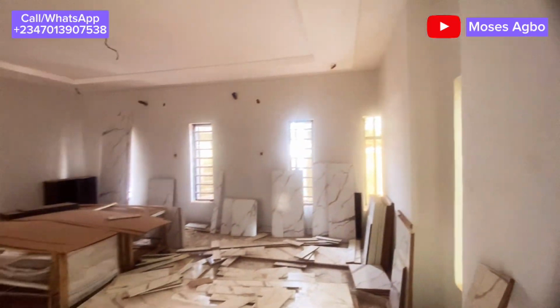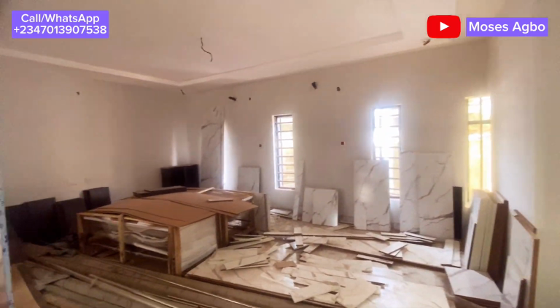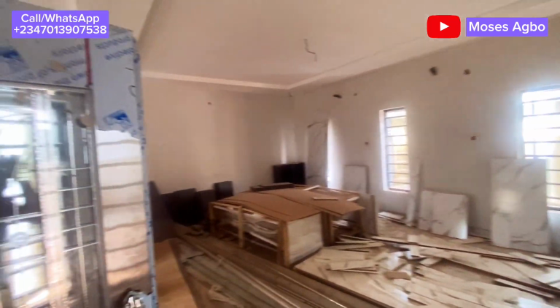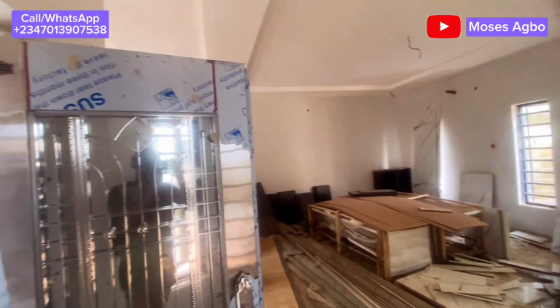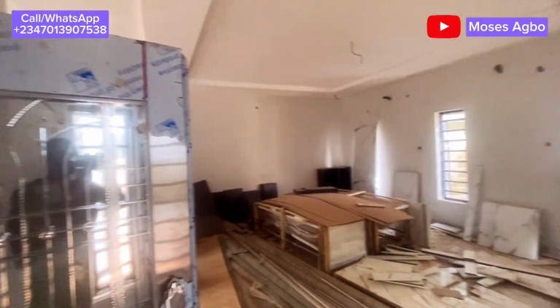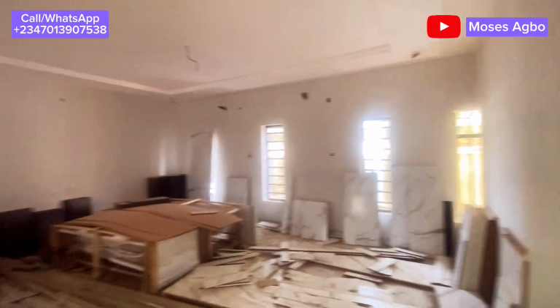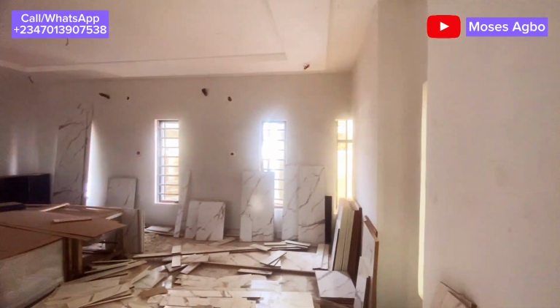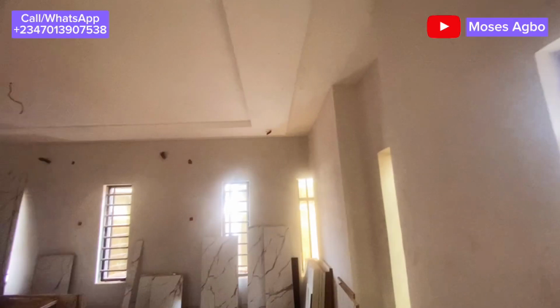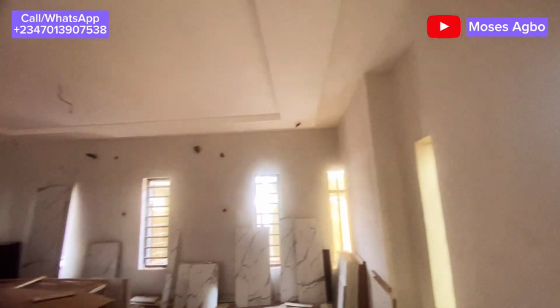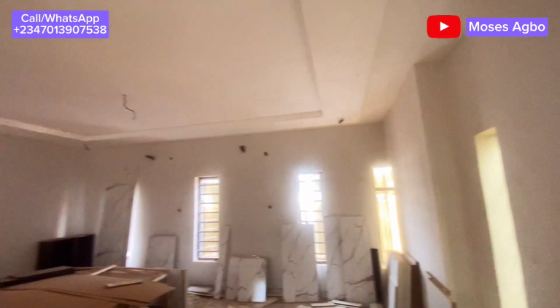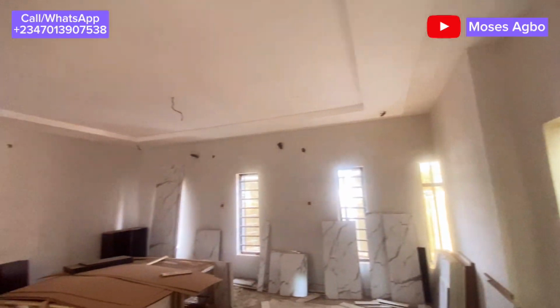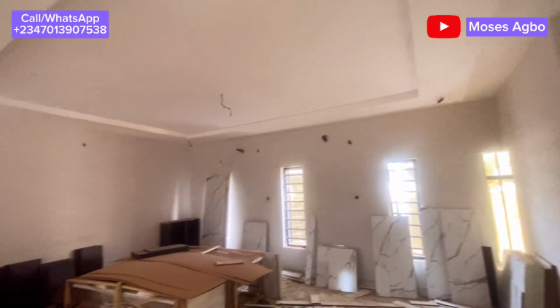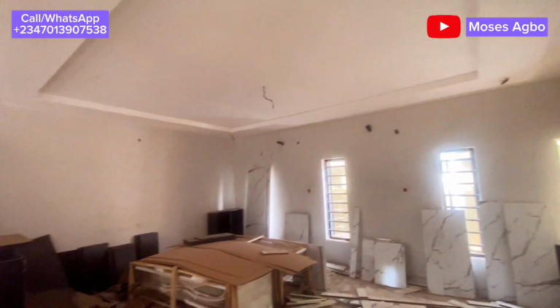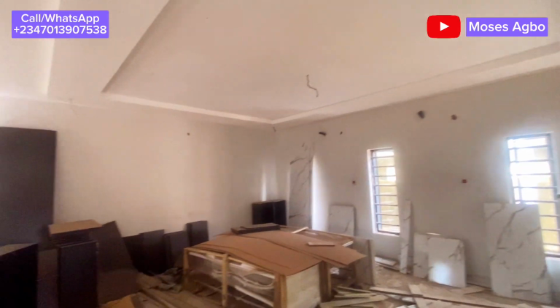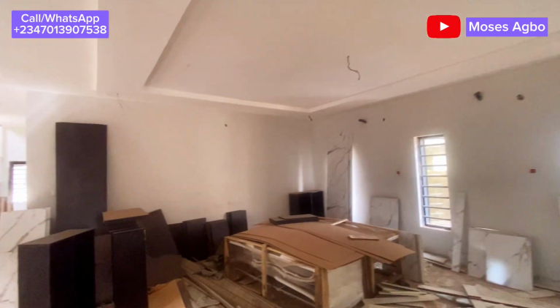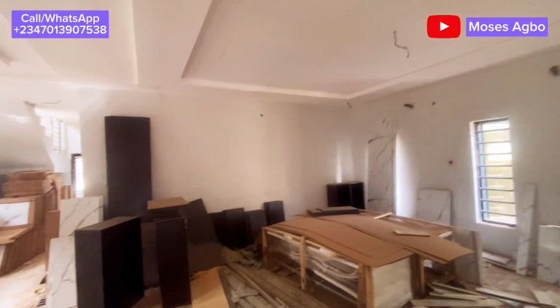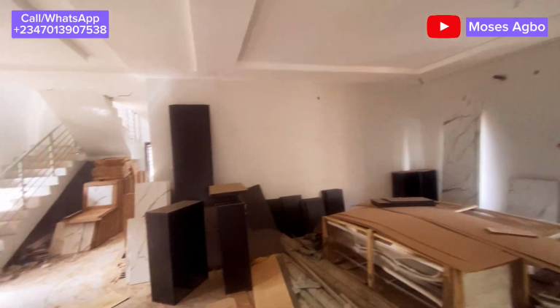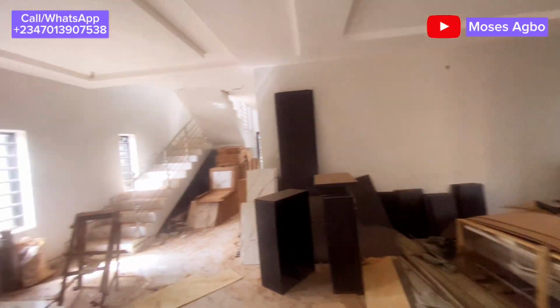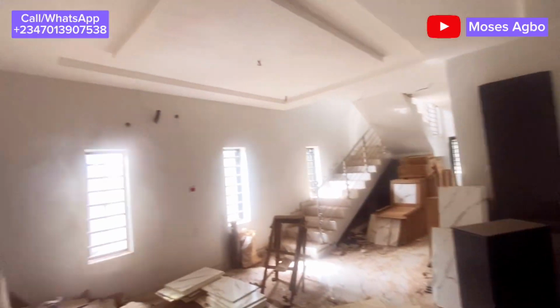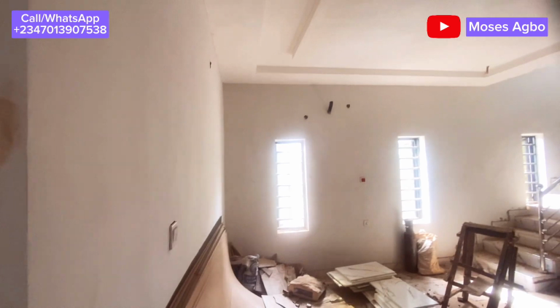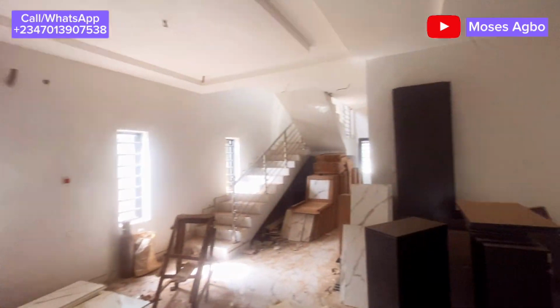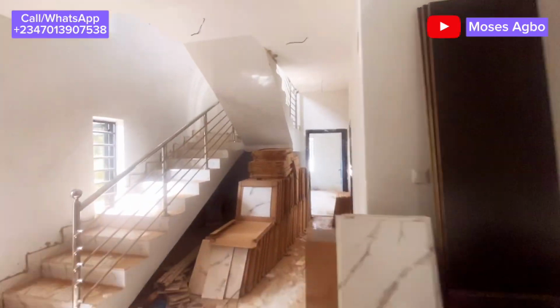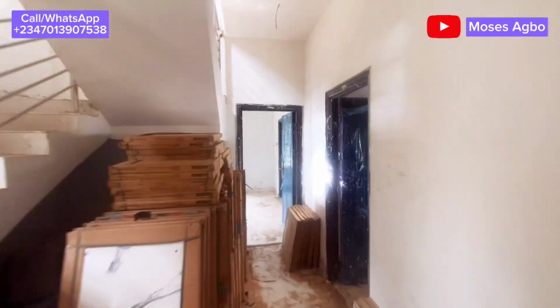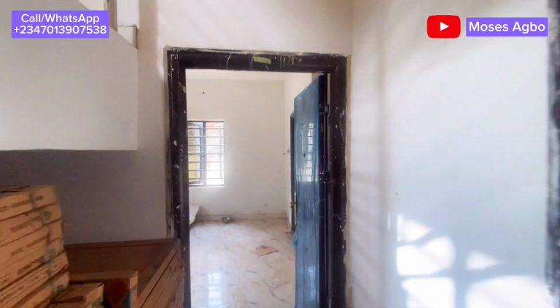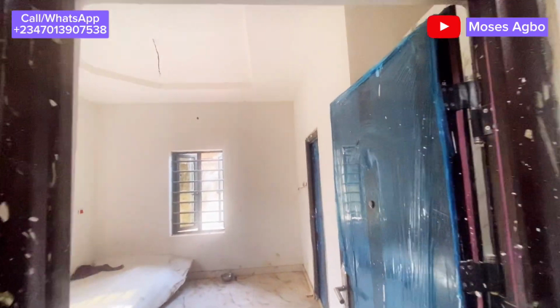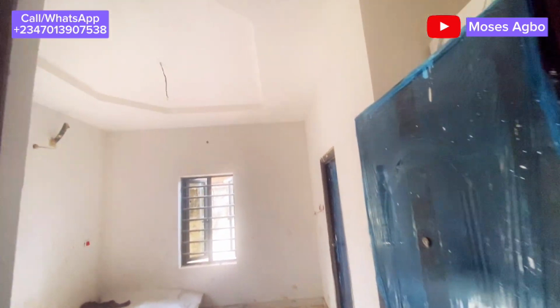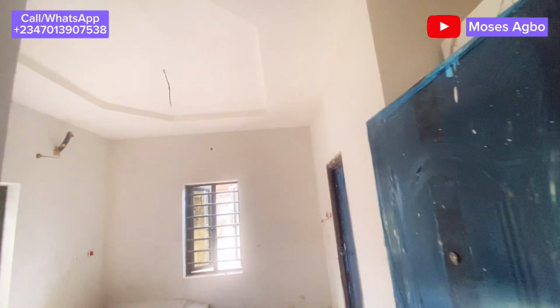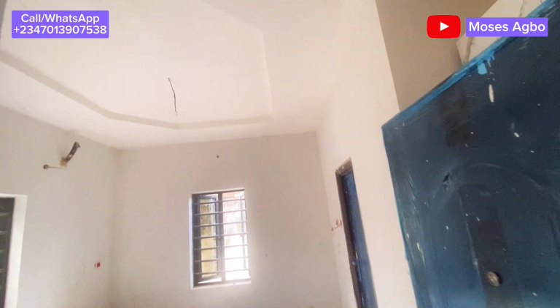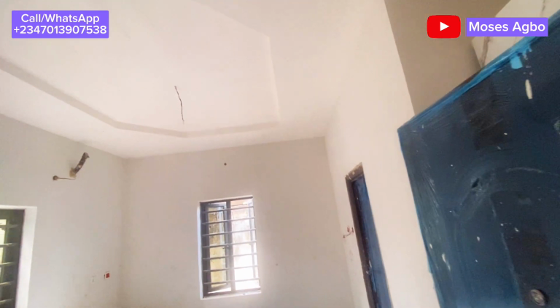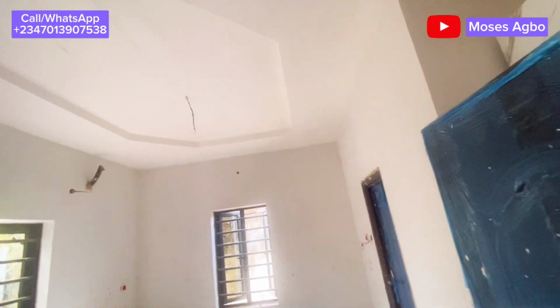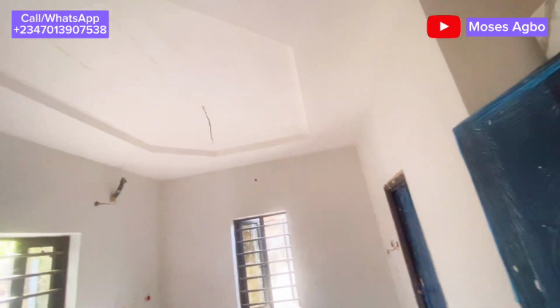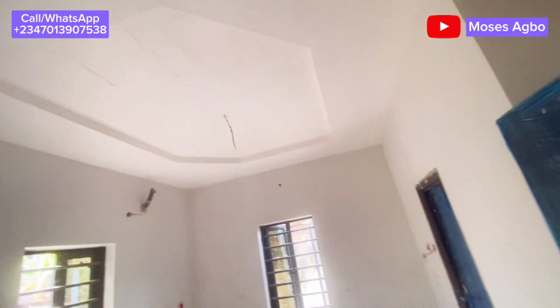This is the massive parlour — you can see how massive and spacious it is. Currently the workers are packing some of their stuff inside the house, but once it is sold everything will be cleared. This is the first room; it also has a wardrobe on the other side.